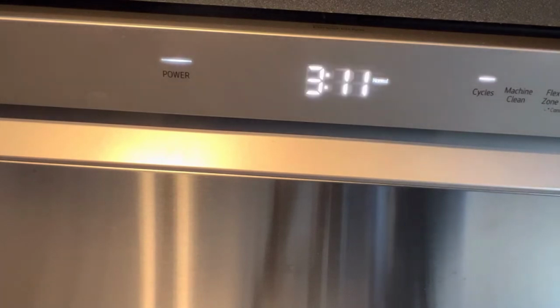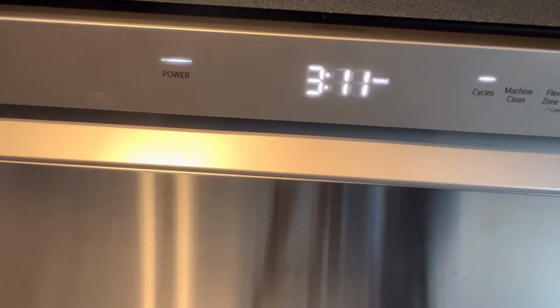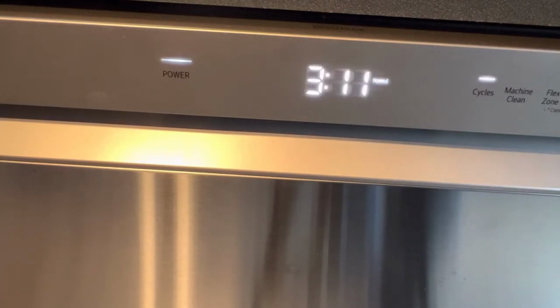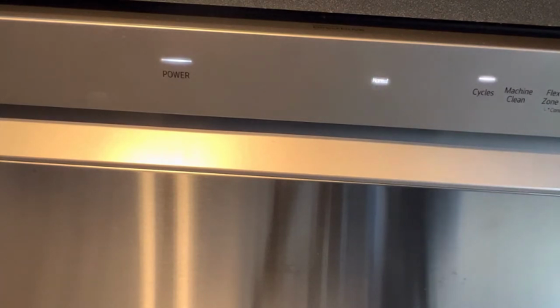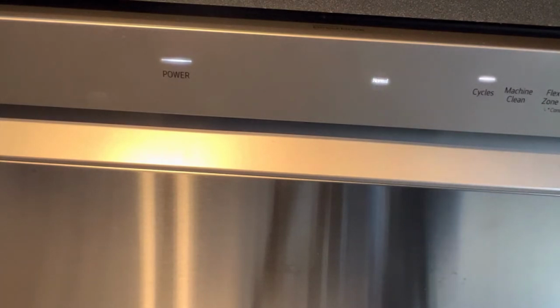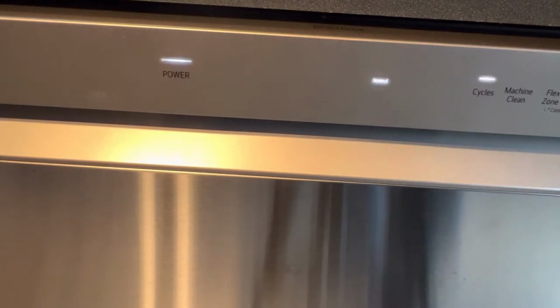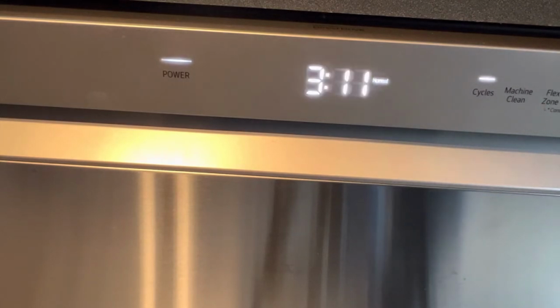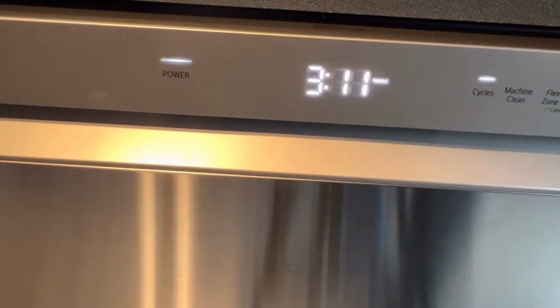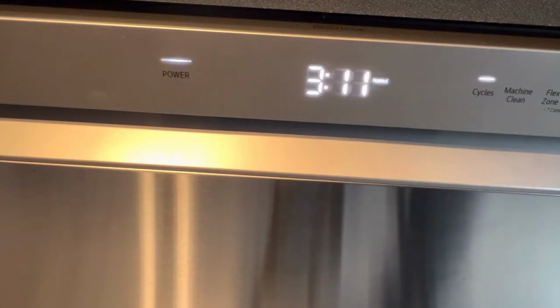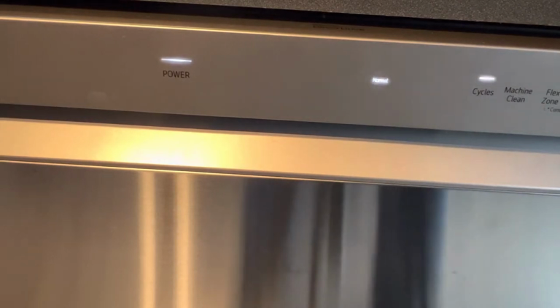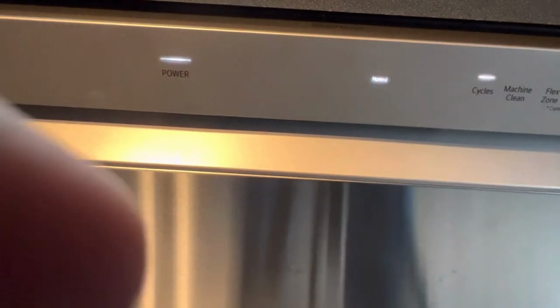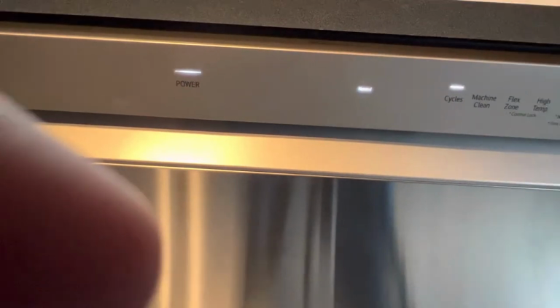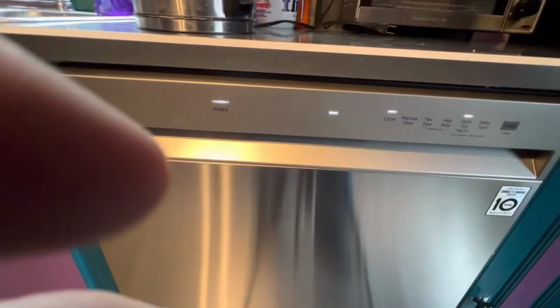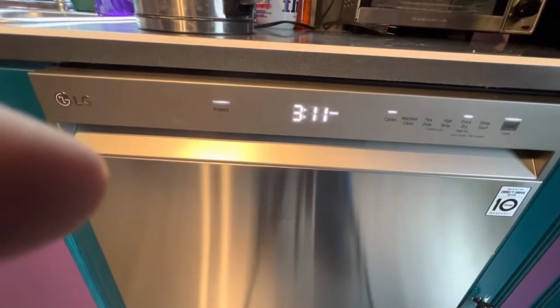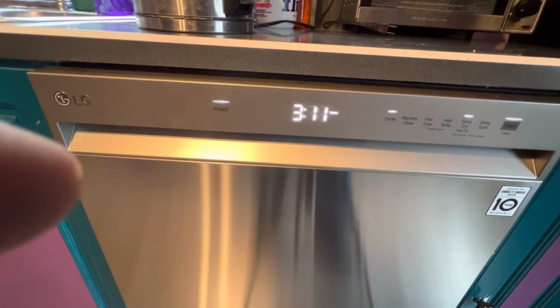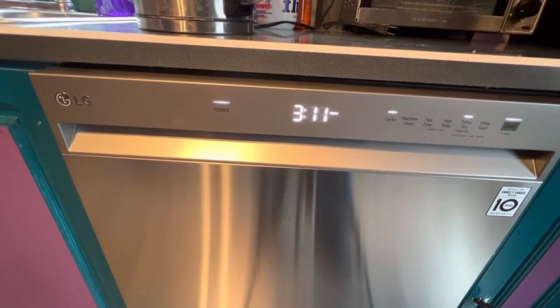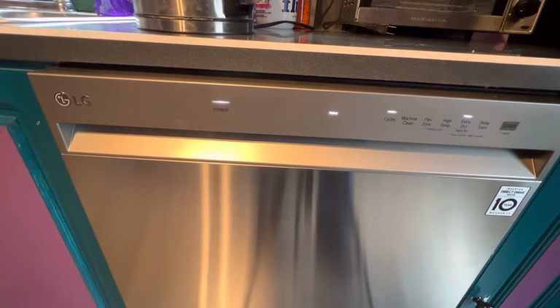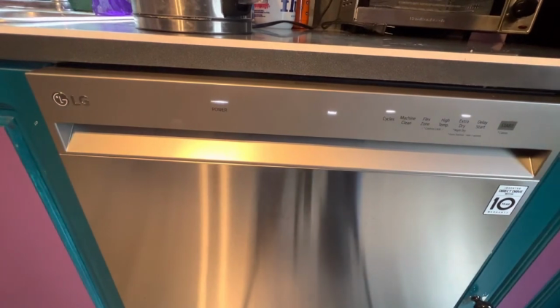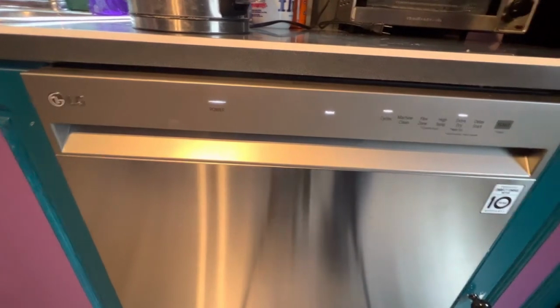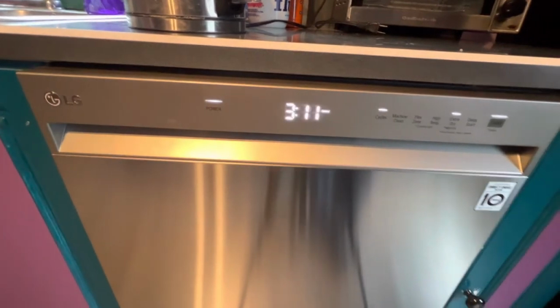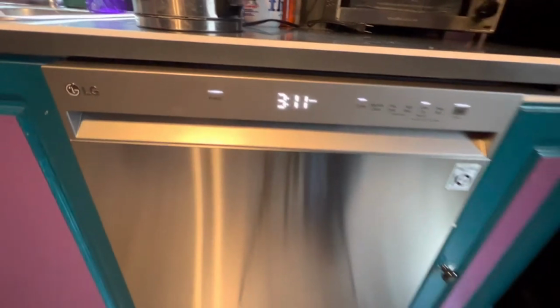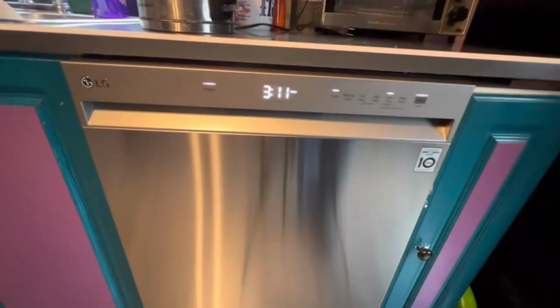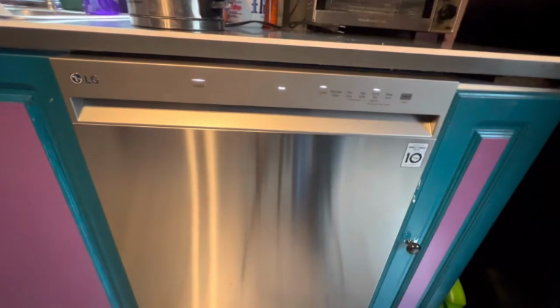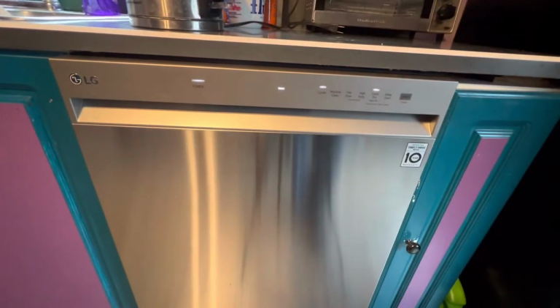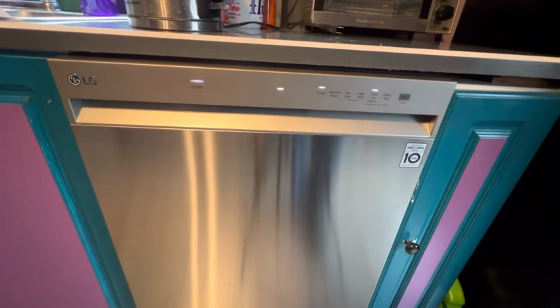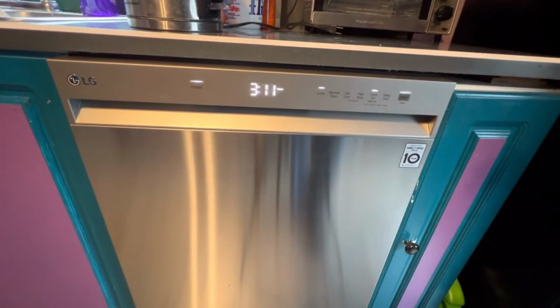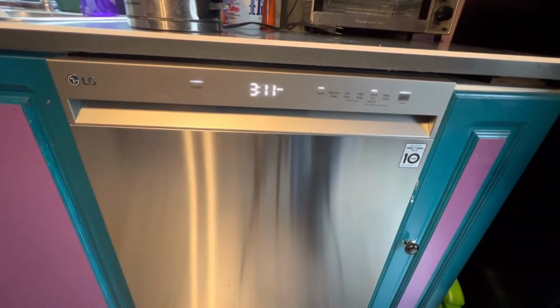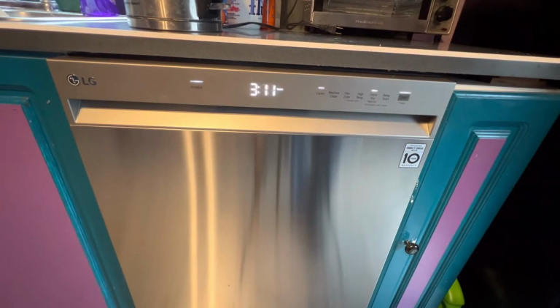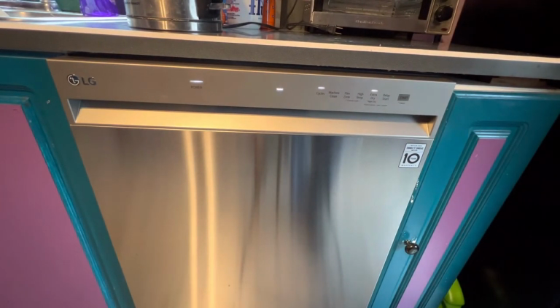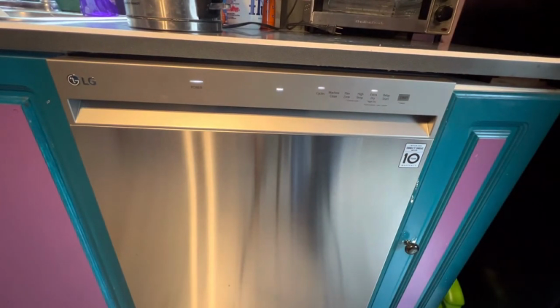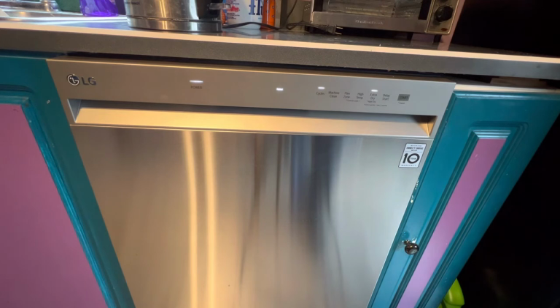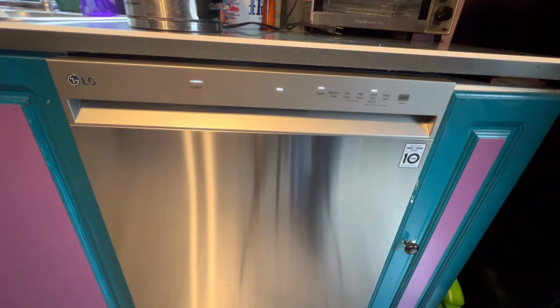When you click on that, it adds time to the cycle. So now this cycle is going to take over three hours as opposed to two and a half, so be aware of that. That's how you add extra drying time to your cycle.